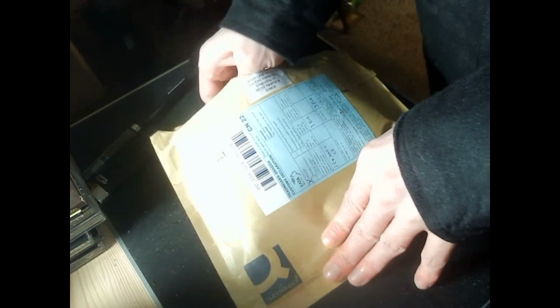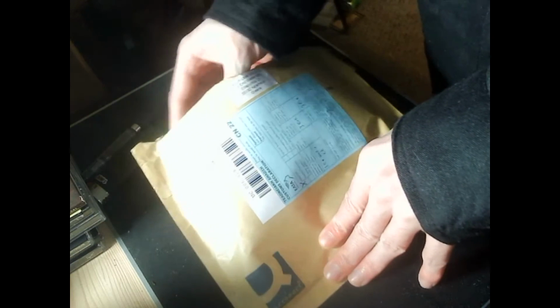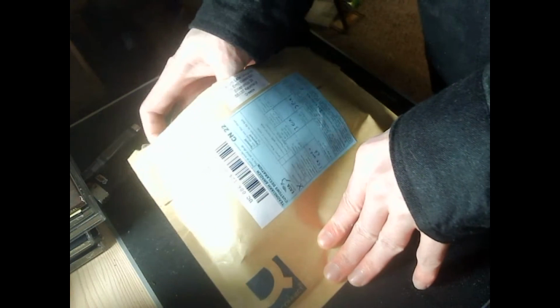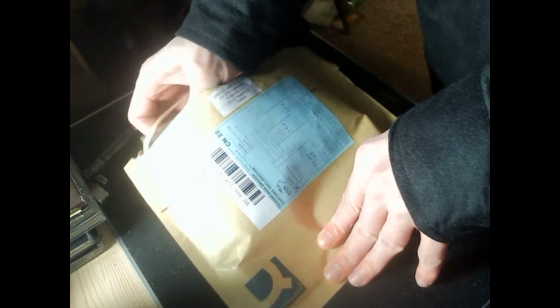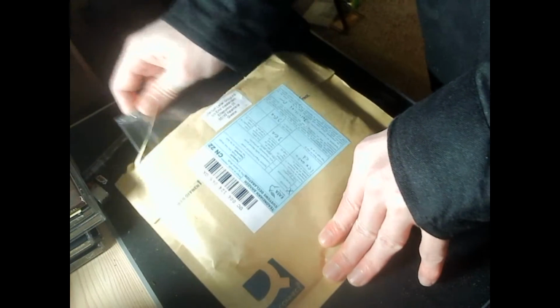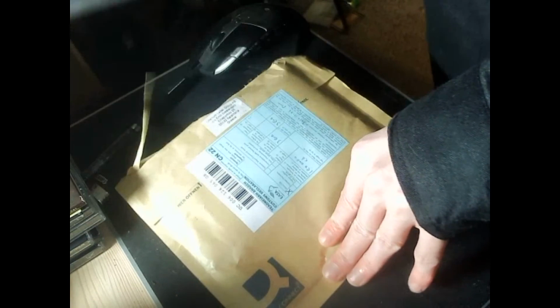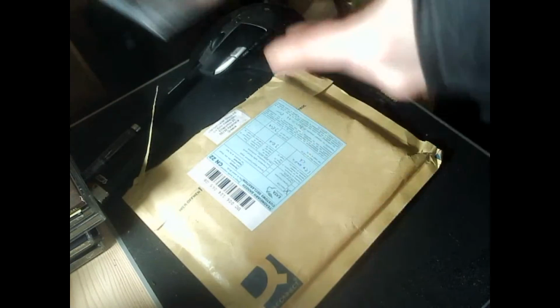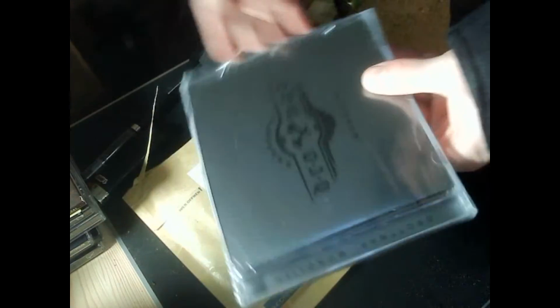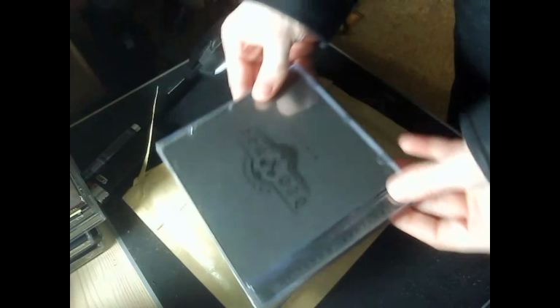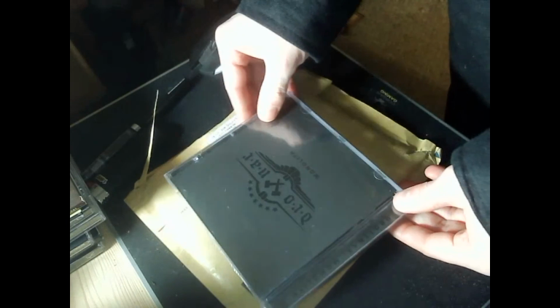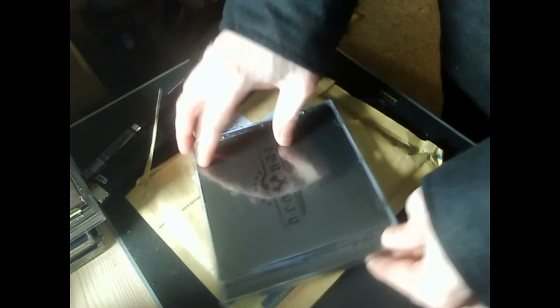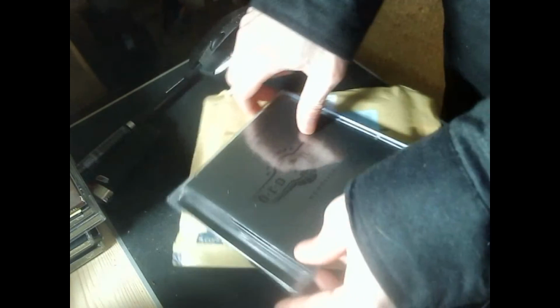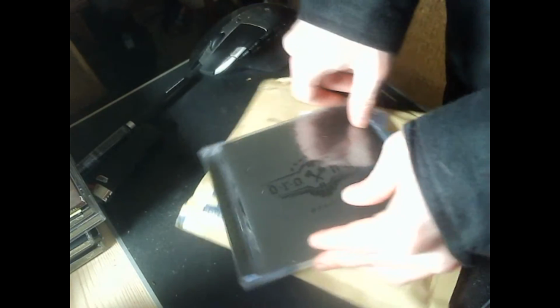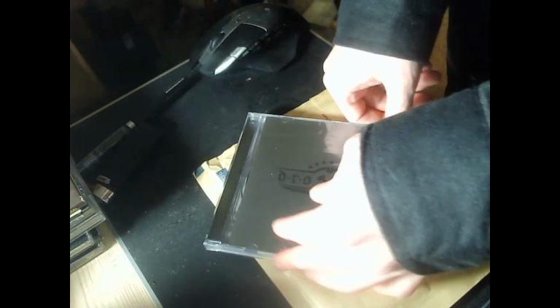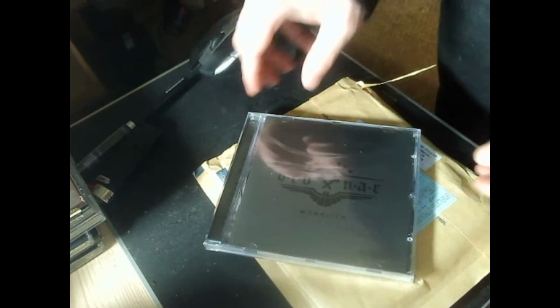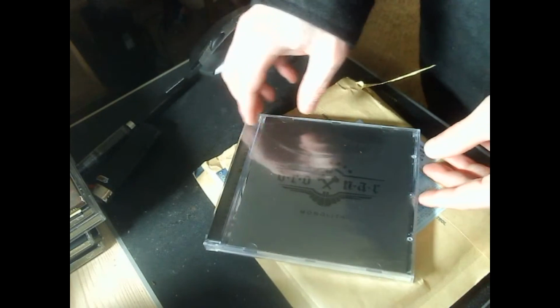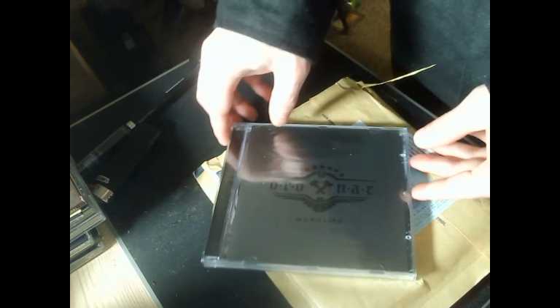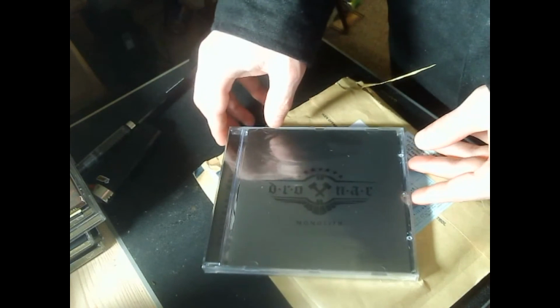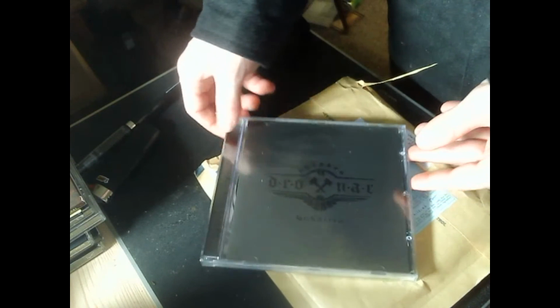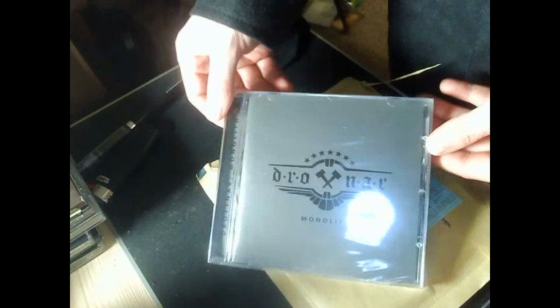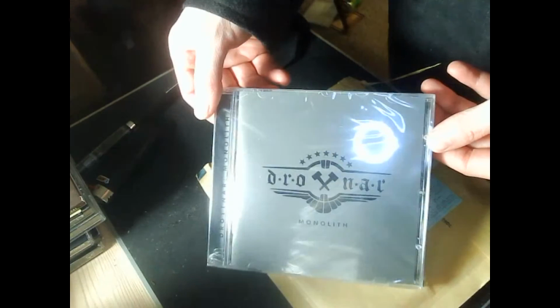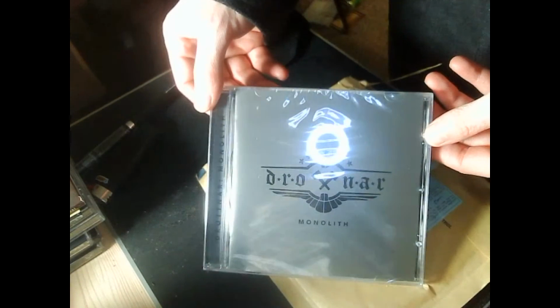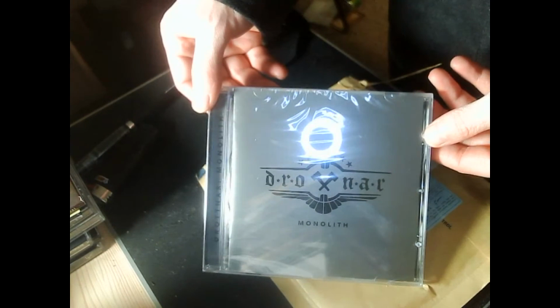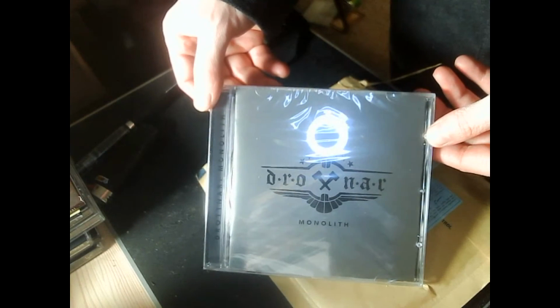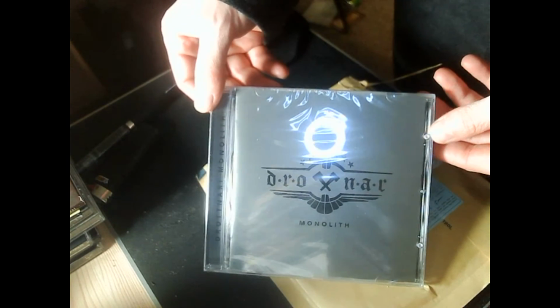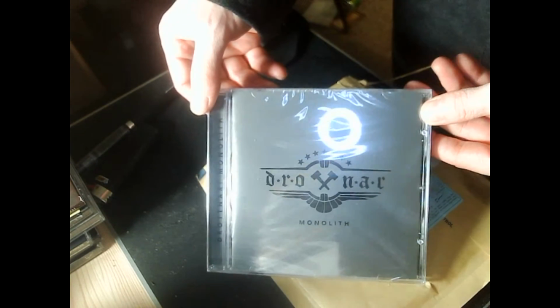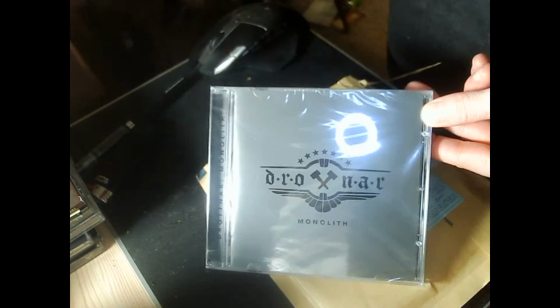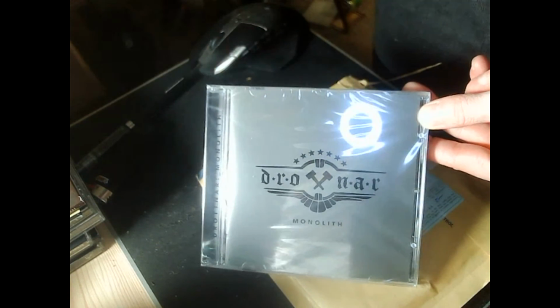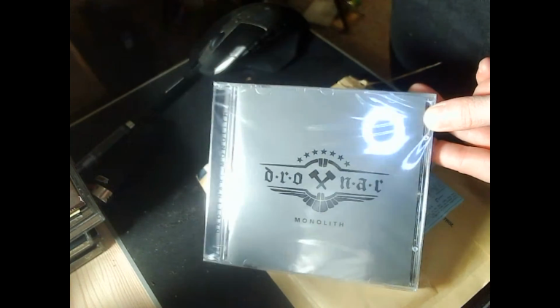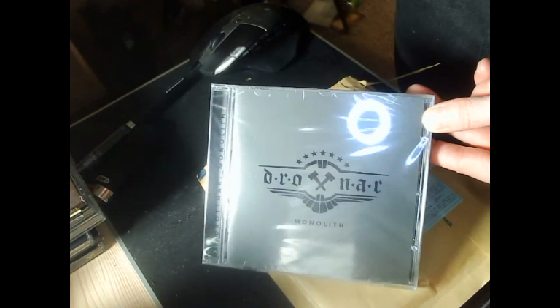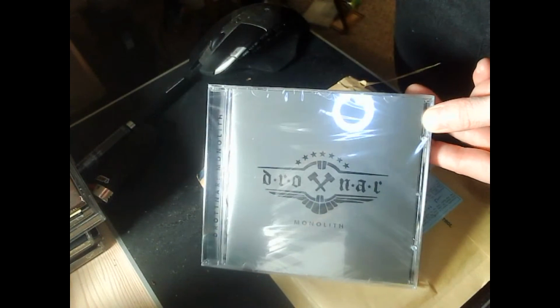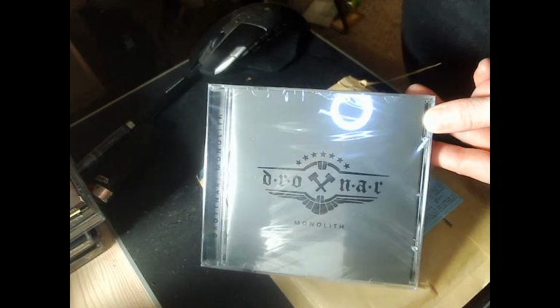So let's see what it is. It is Drotnar Monowith. There you go guys — Drotnar Monowith.